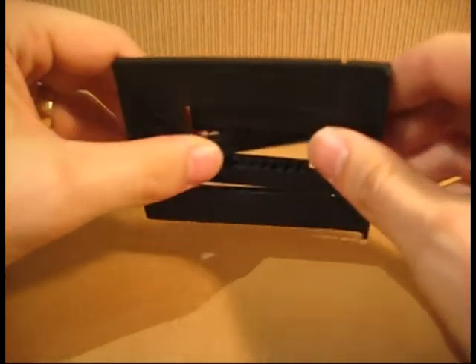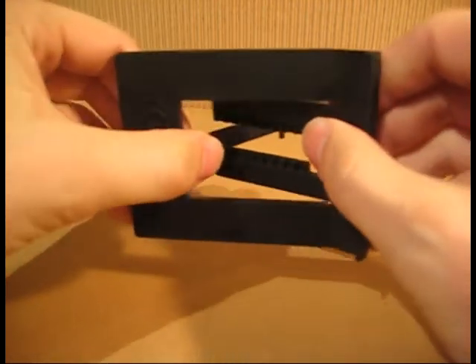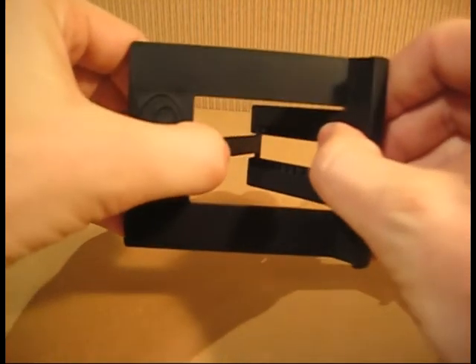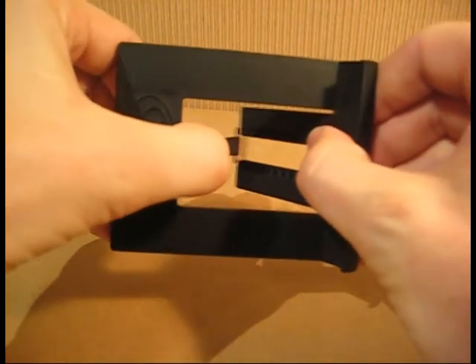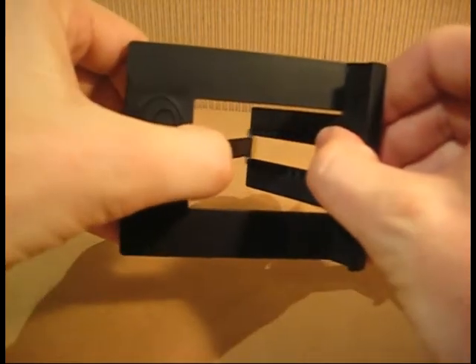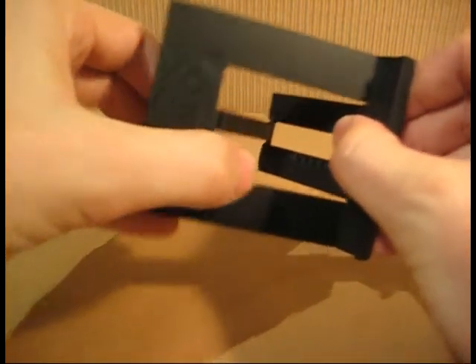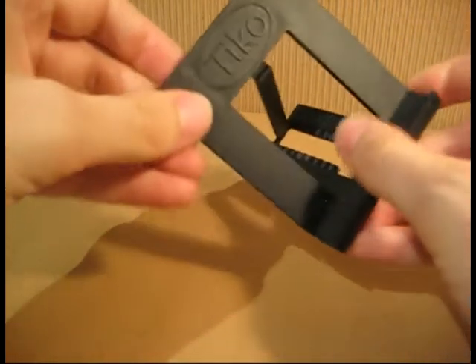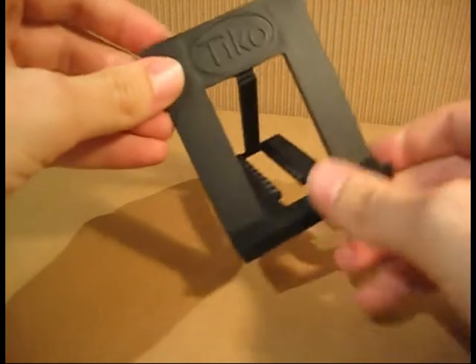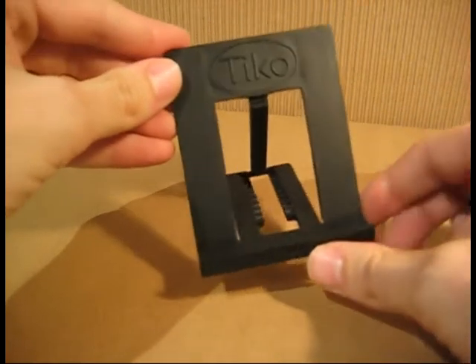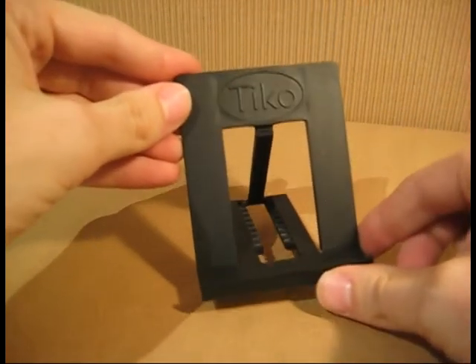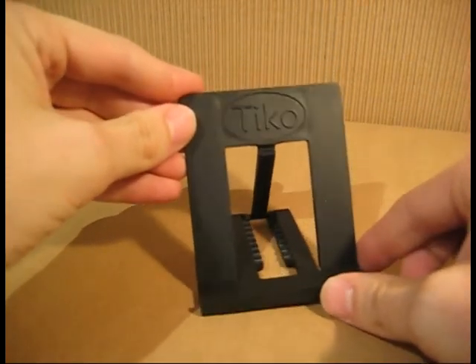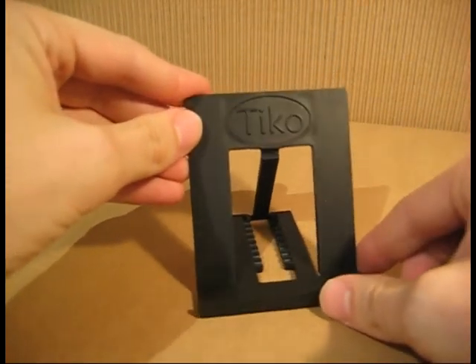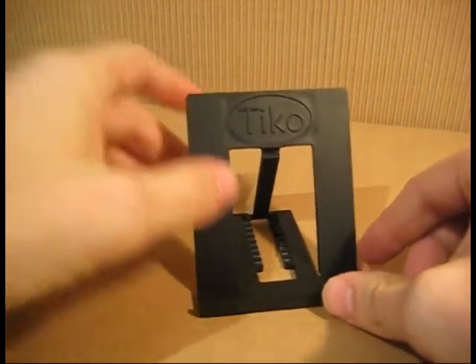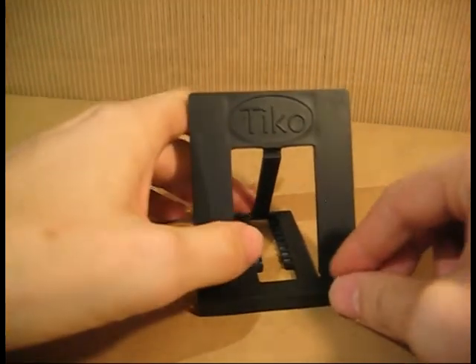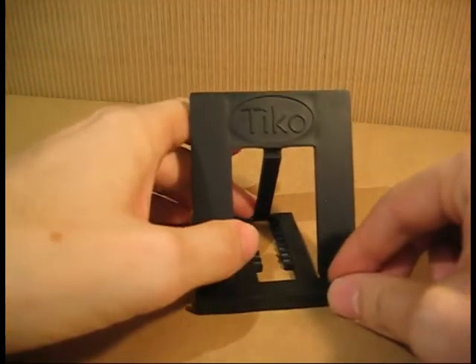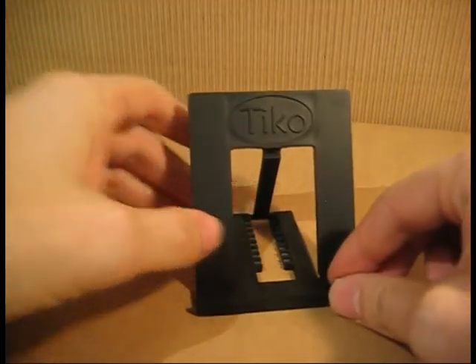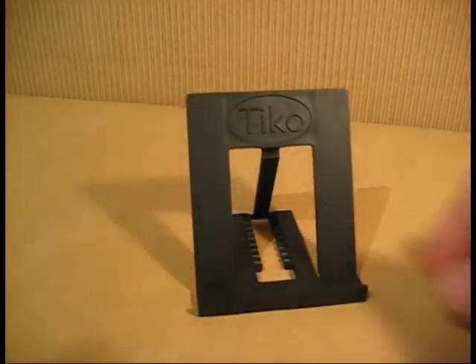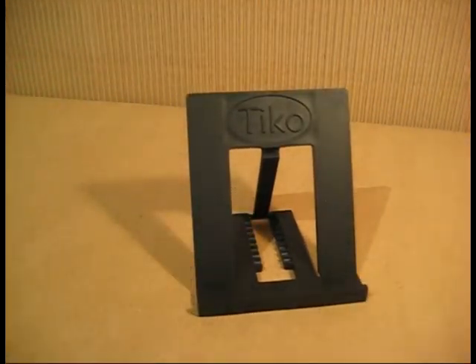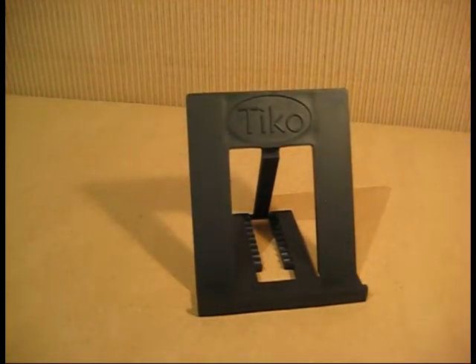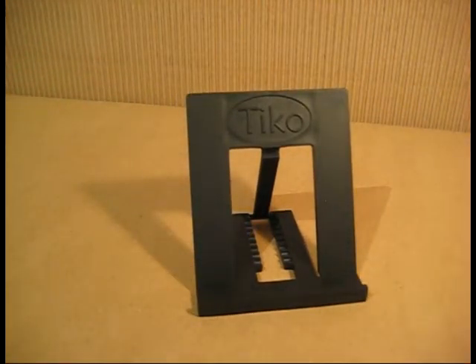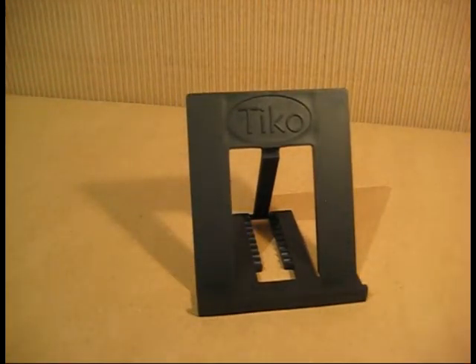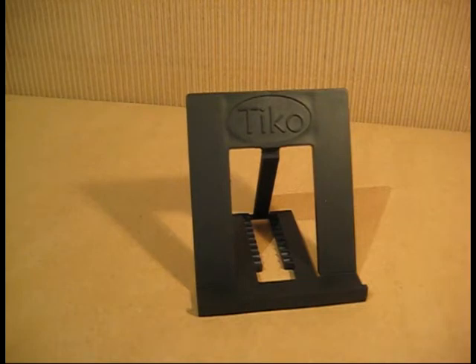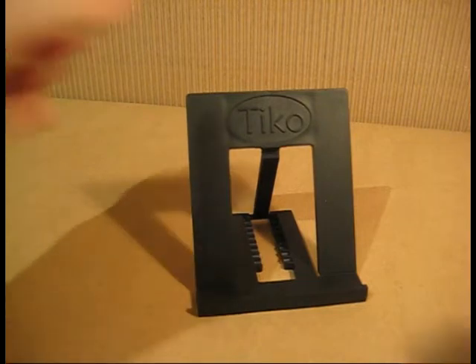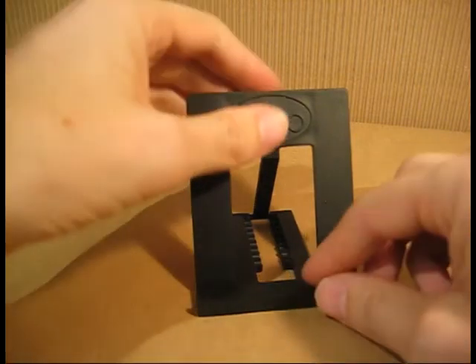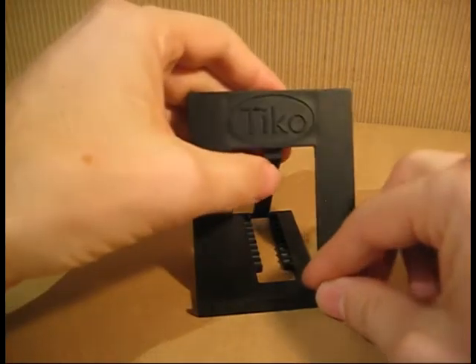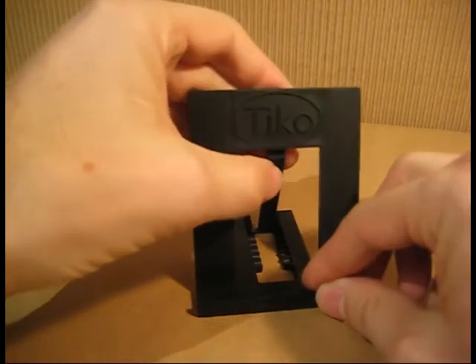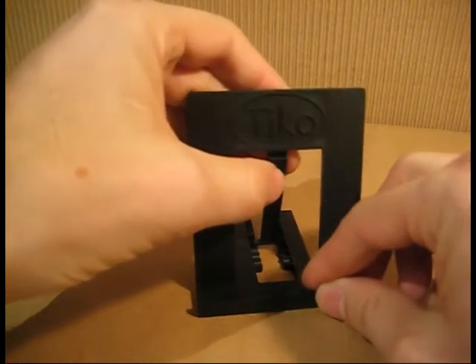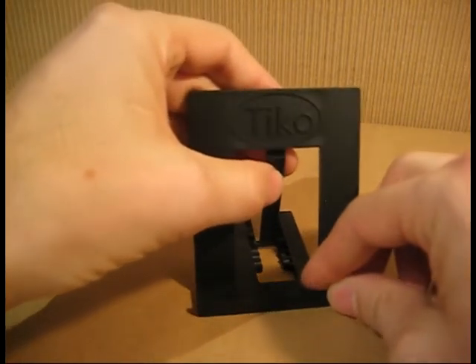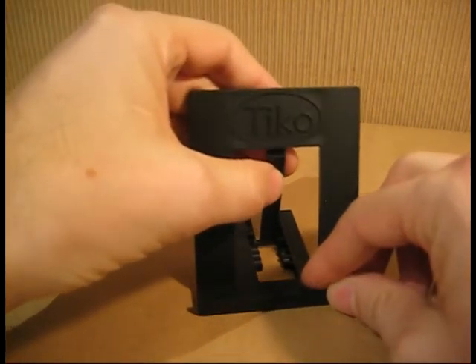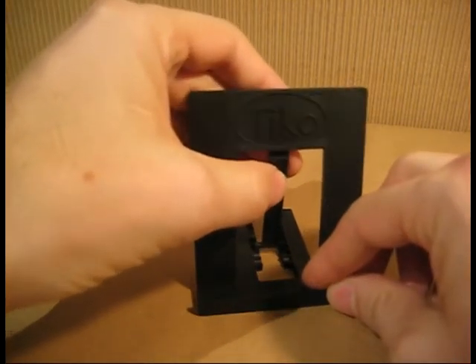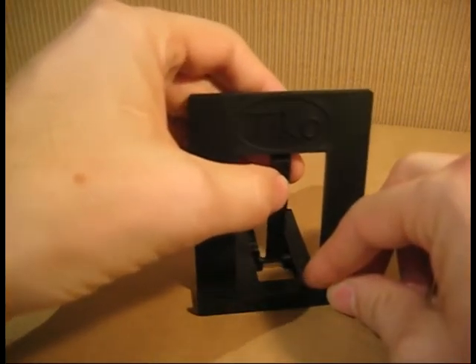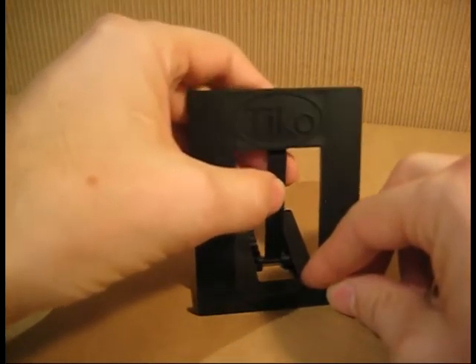And when folded open, the Tyco Fold has 9 adjustable angles. For example, you may use it in the last position when watching a video at your desk, or you may use it in a steeper position when watching a video on an airplane.